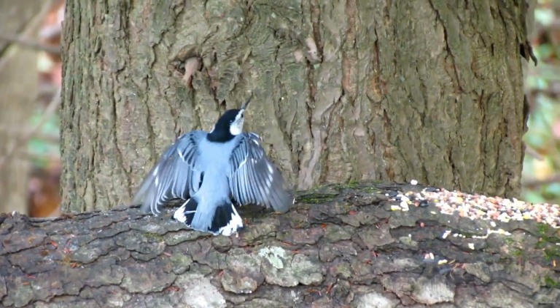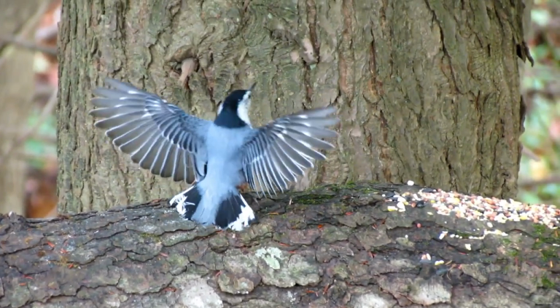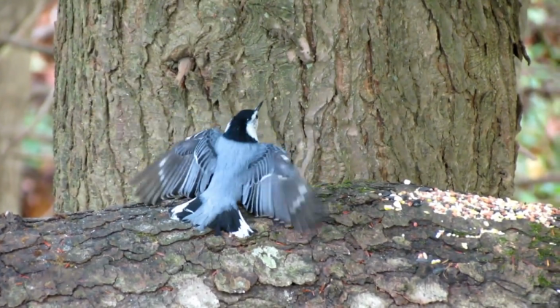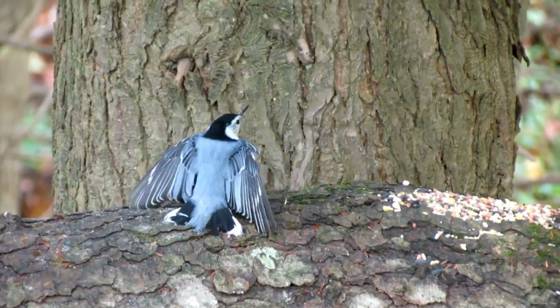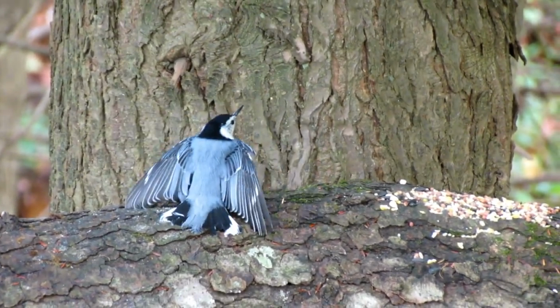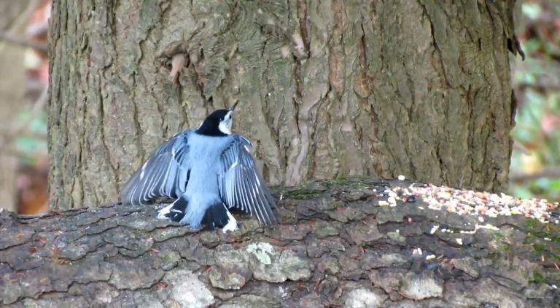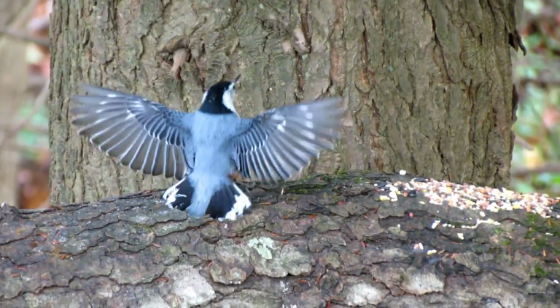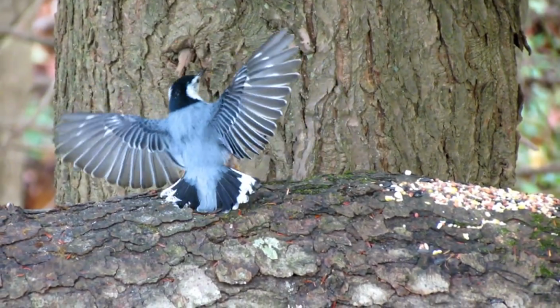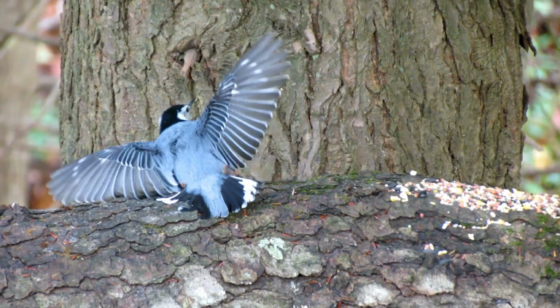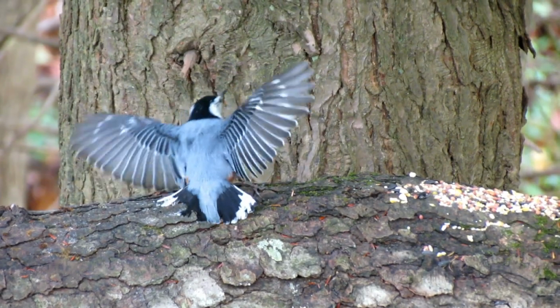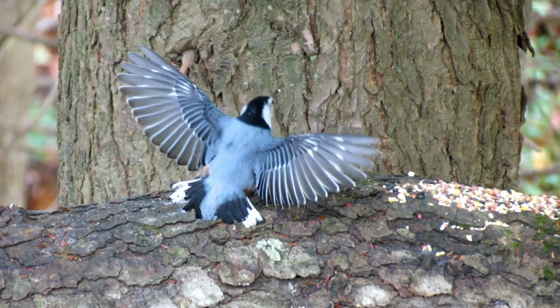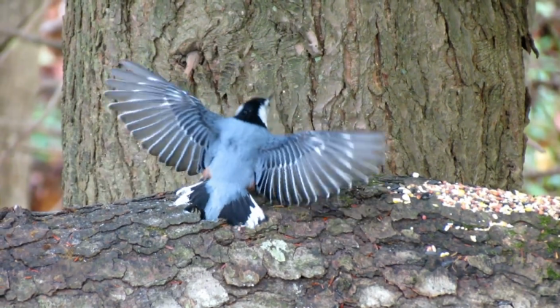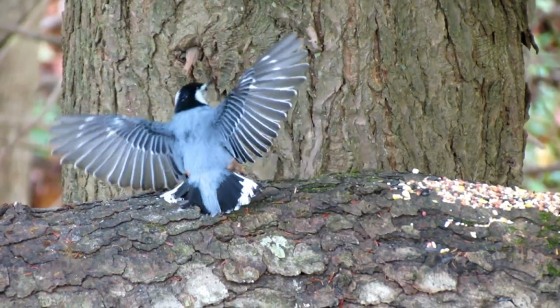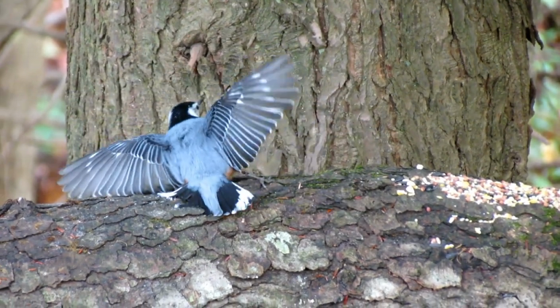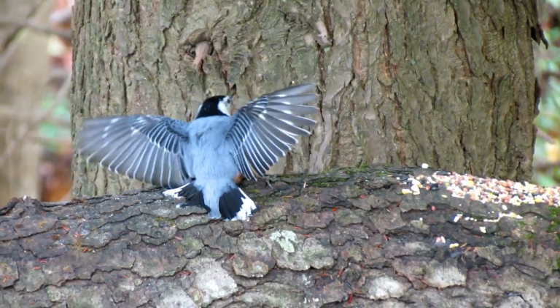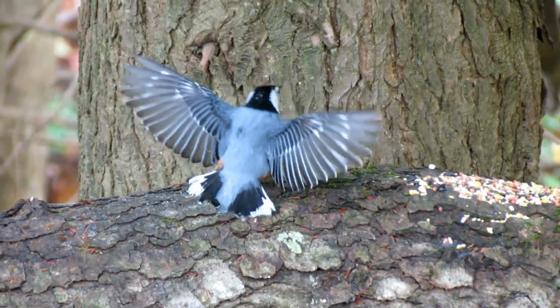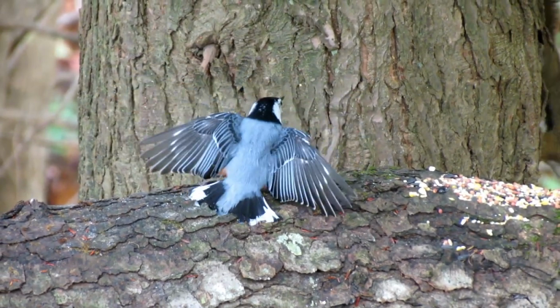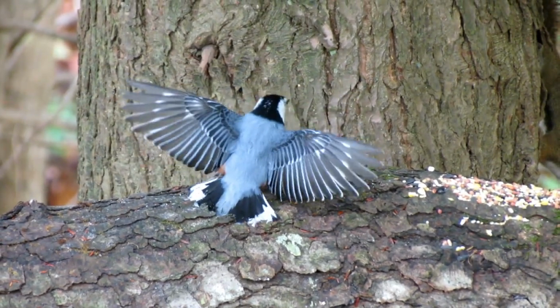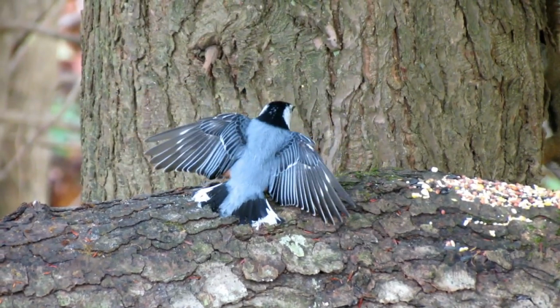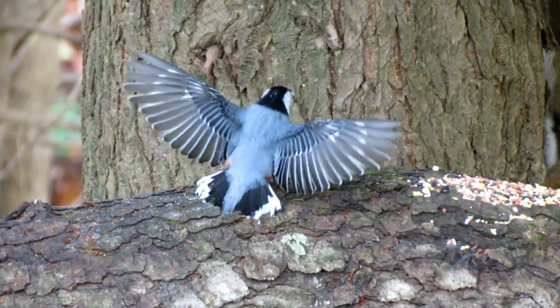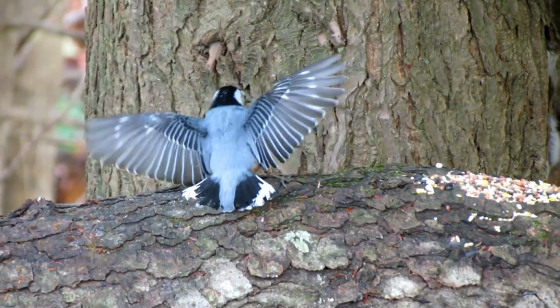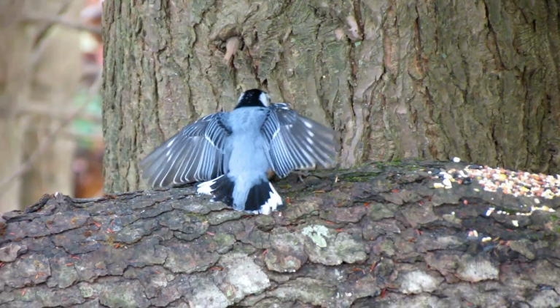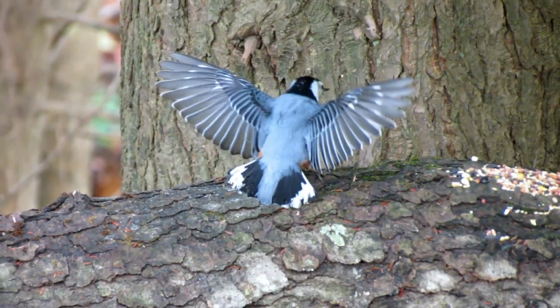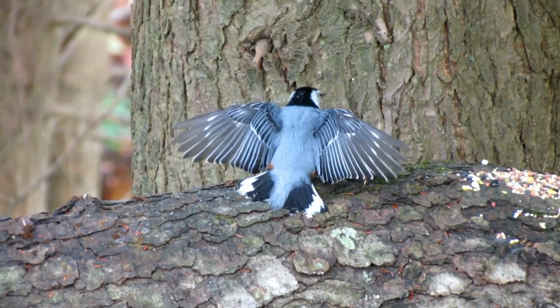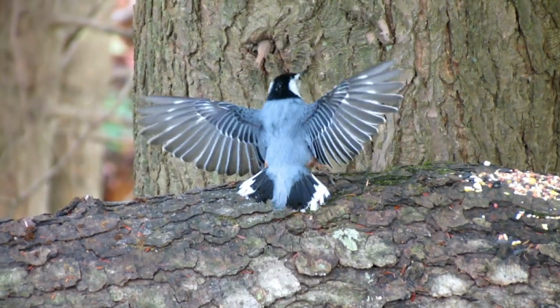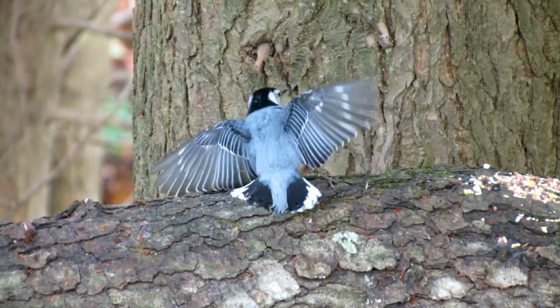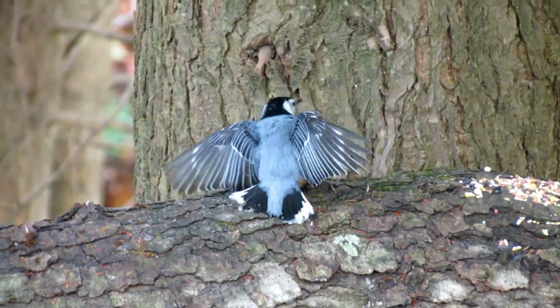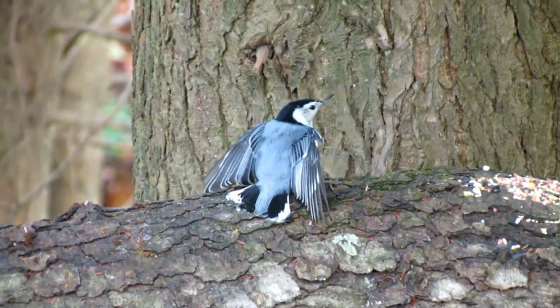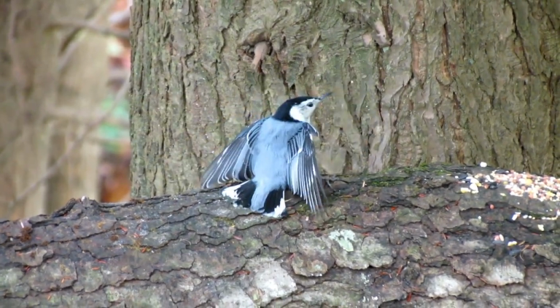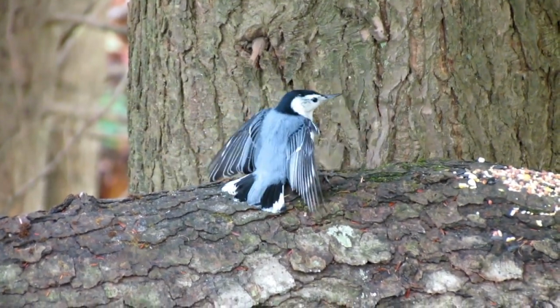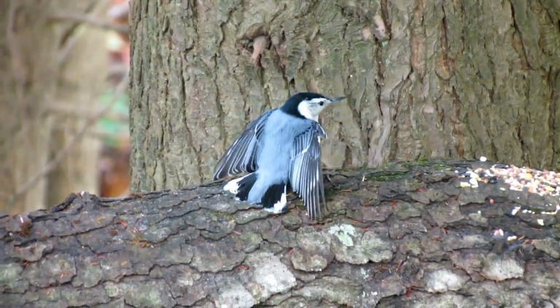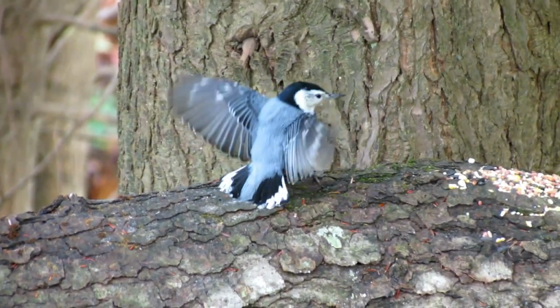It's a simple and effective concept that can be executed in an infinite number of ways depending on your location. The important thing is to have fun, enjoy the birds, and make the birds healthier. Here's an example of a dispersed feeding run at Backyard North.